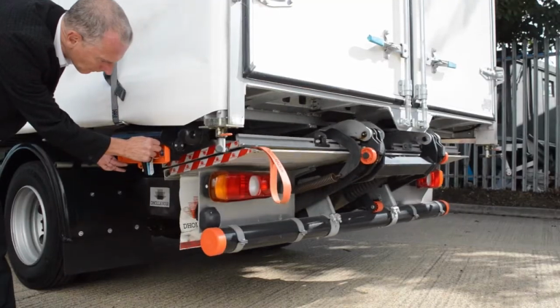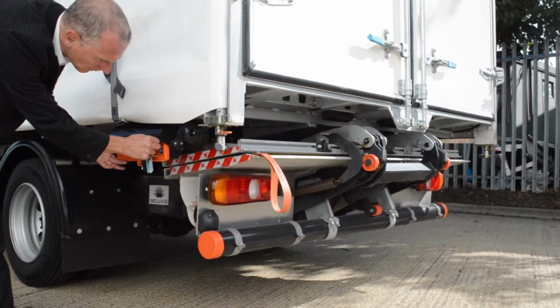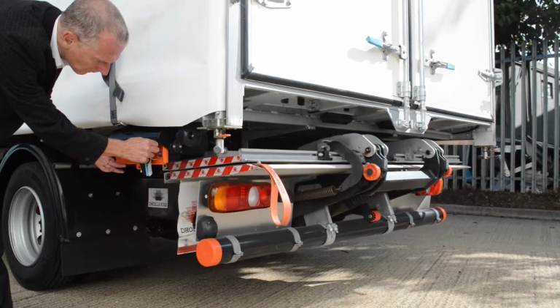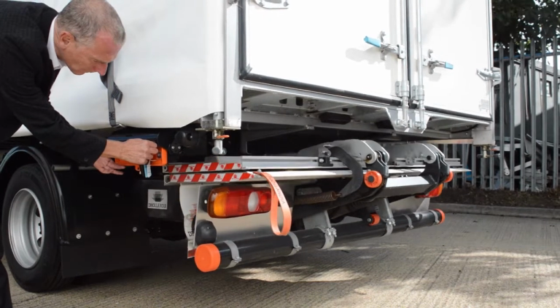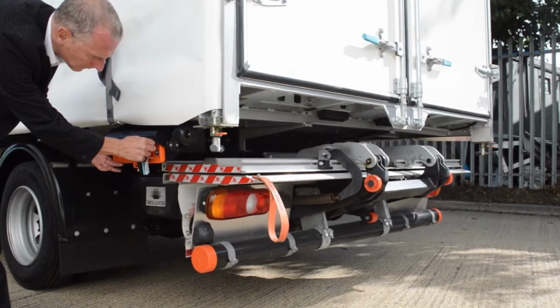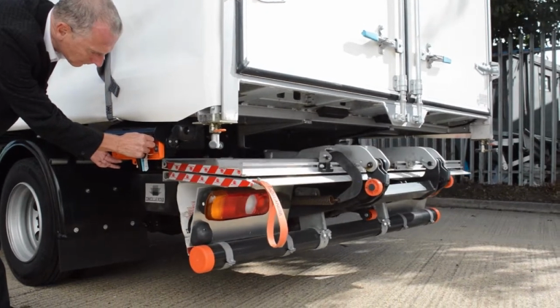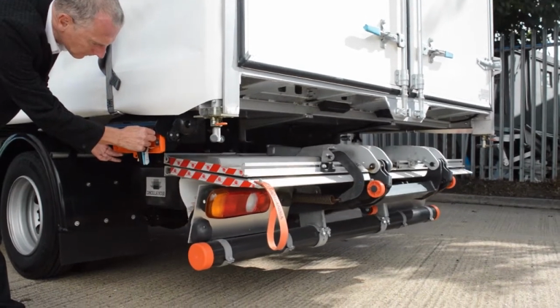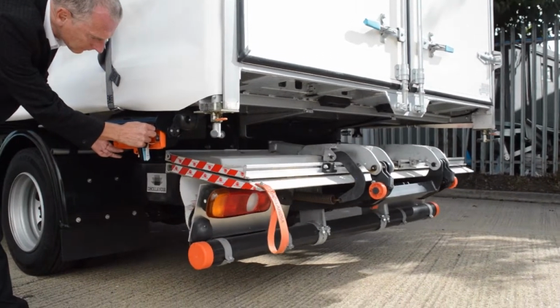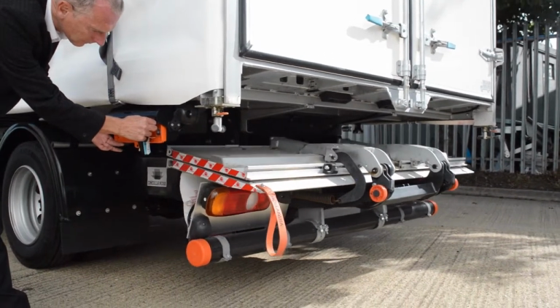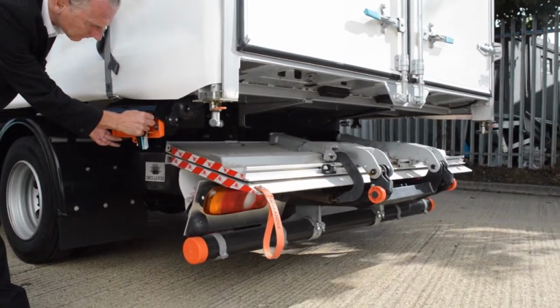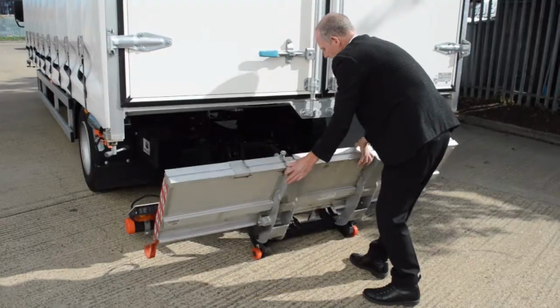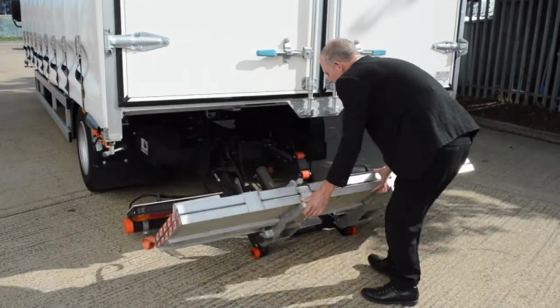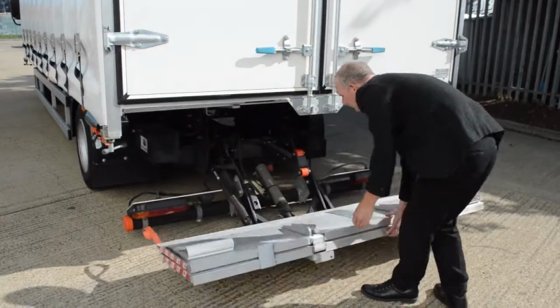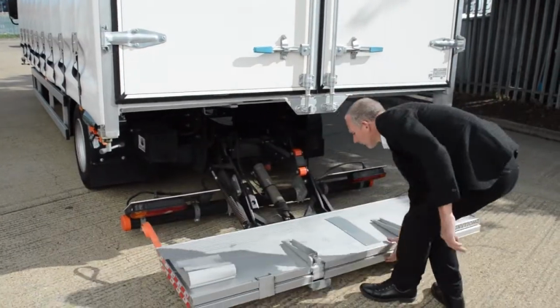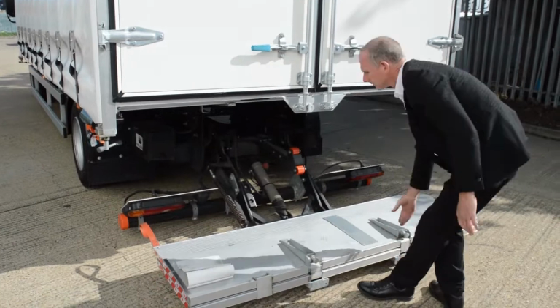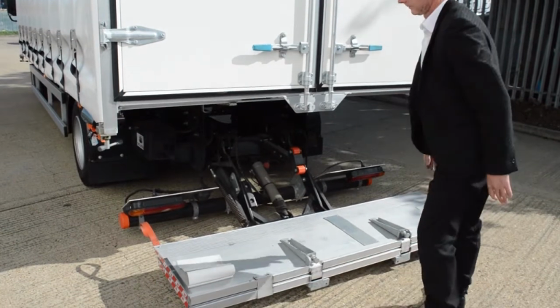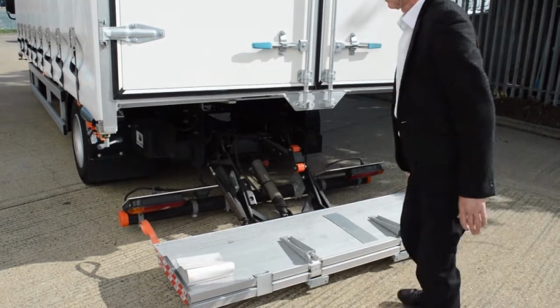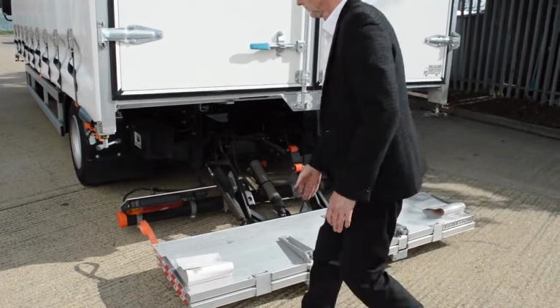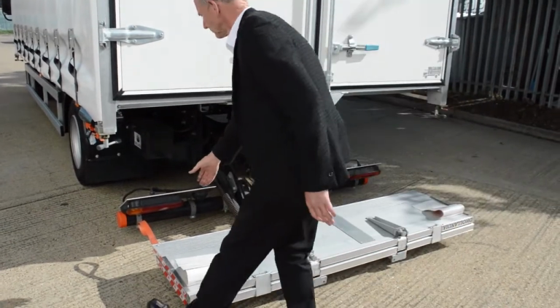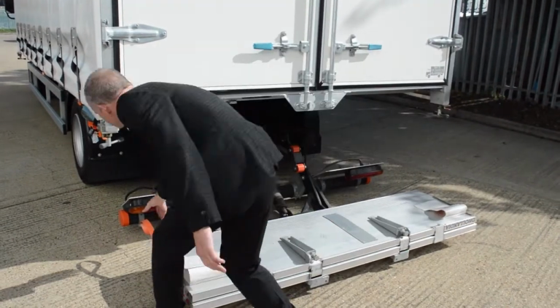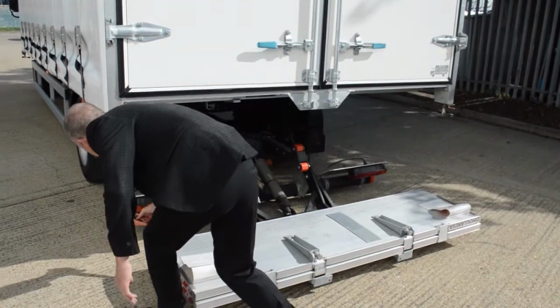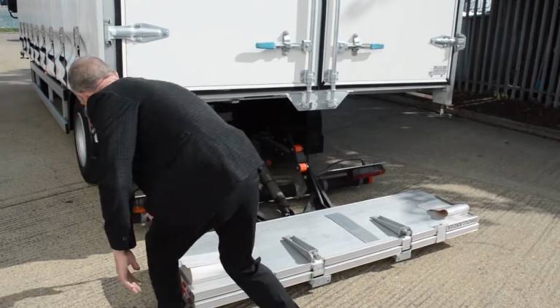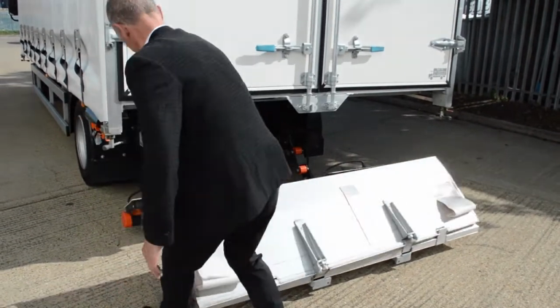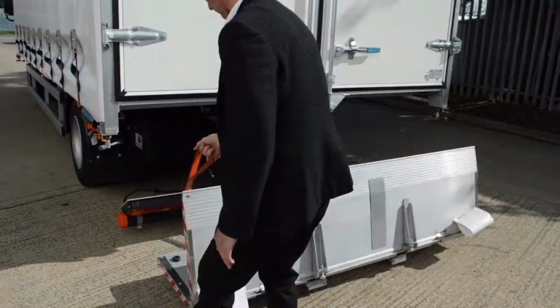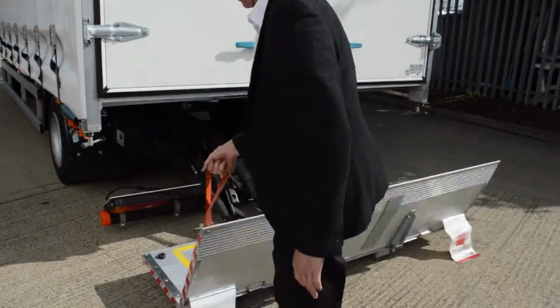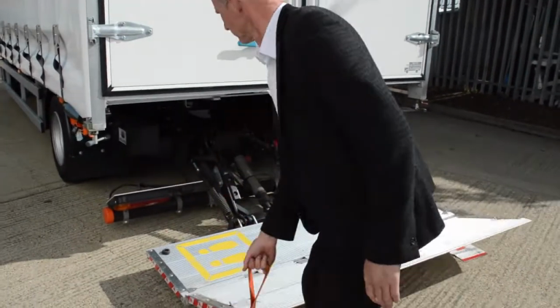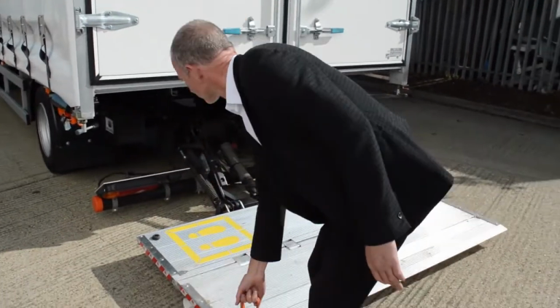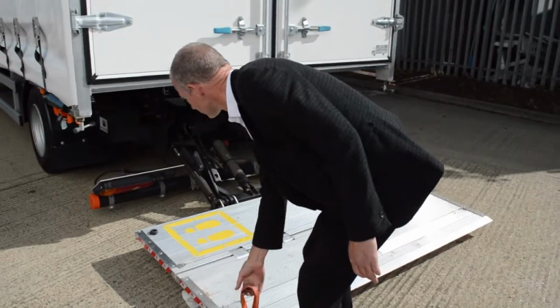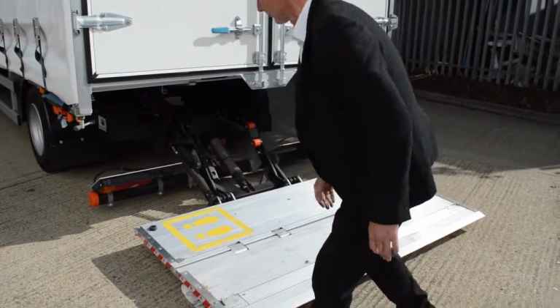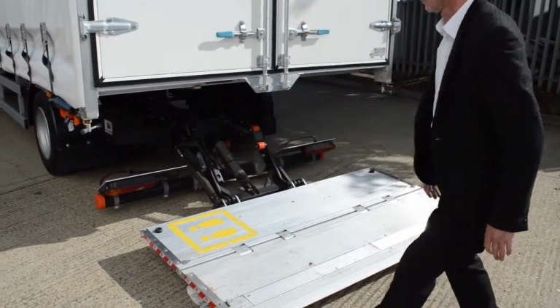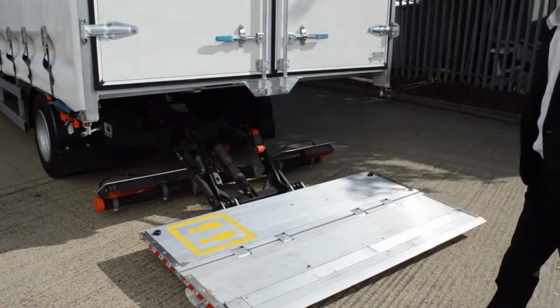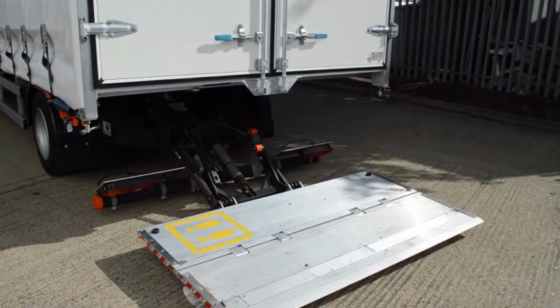This Cantor has a D-Hollandia Tuckaway tail lift with a one tonne lifting capacity. The tail lift can be operated by a Wanda lead hand control, allowing you to work efficiently around the vehicle.